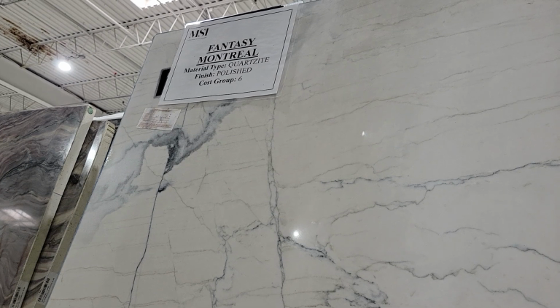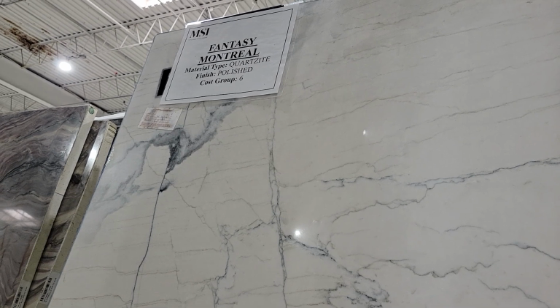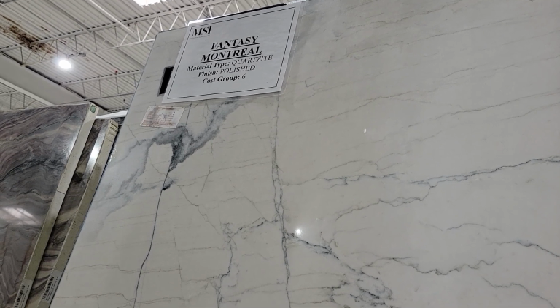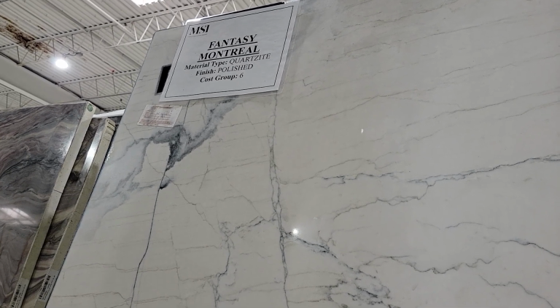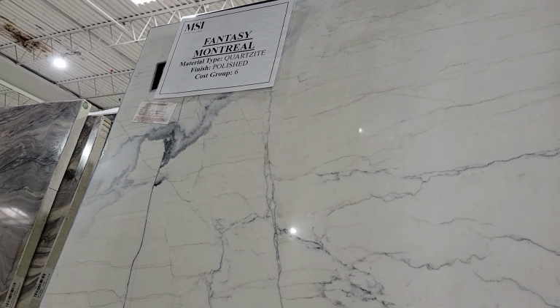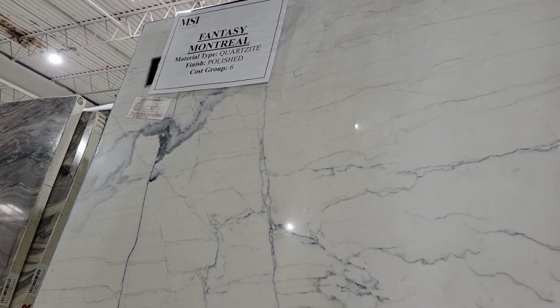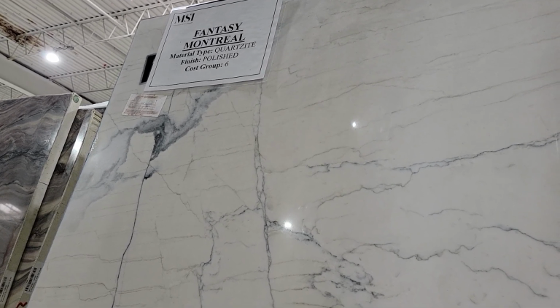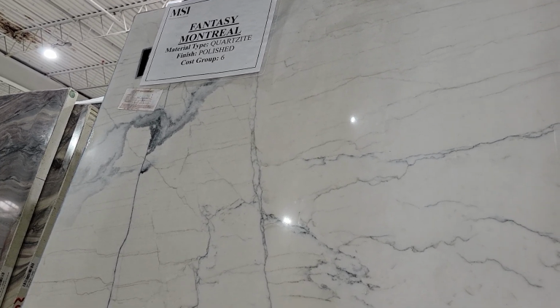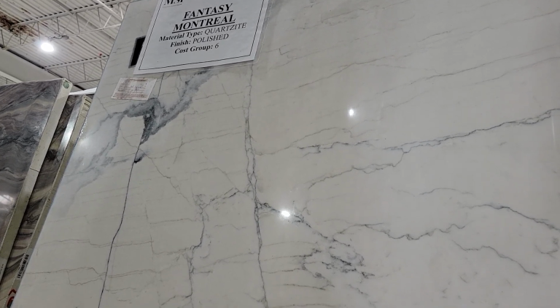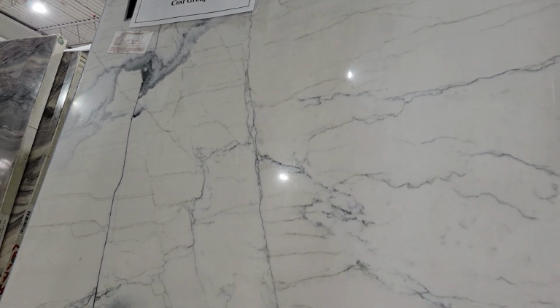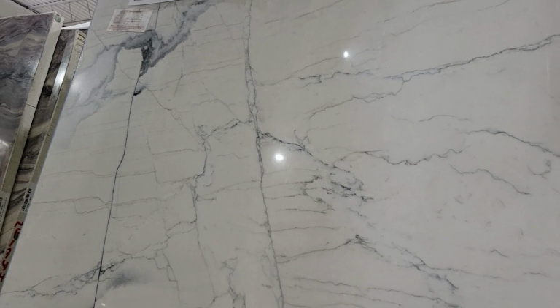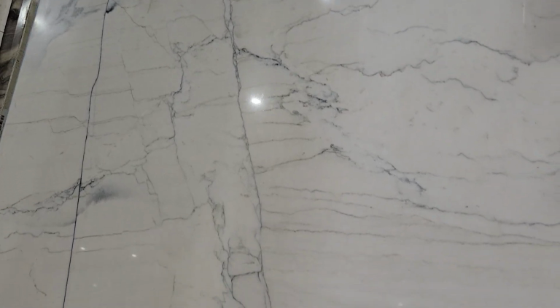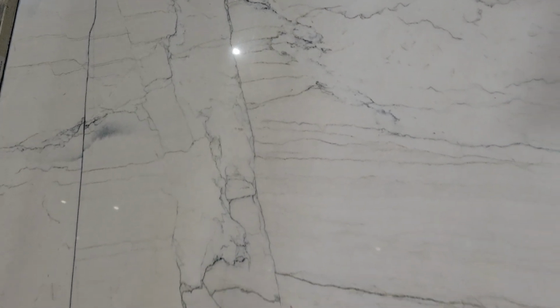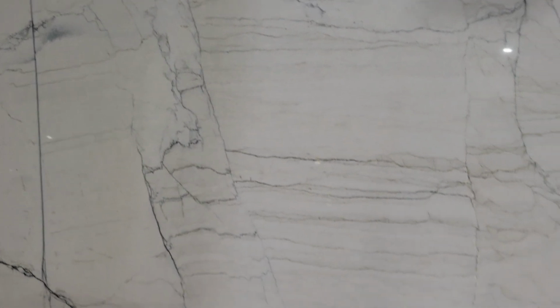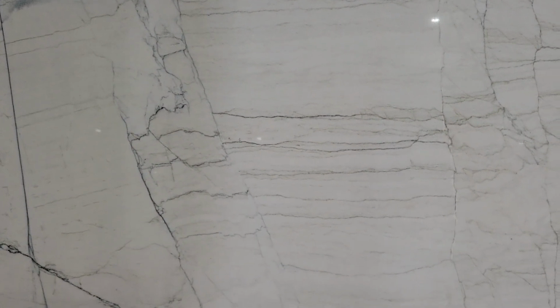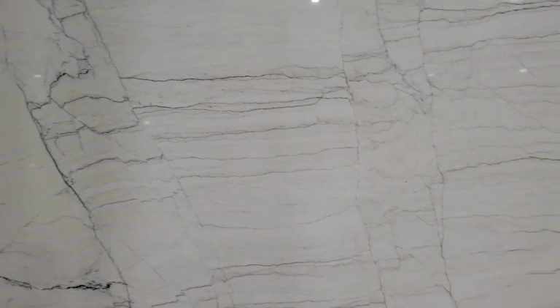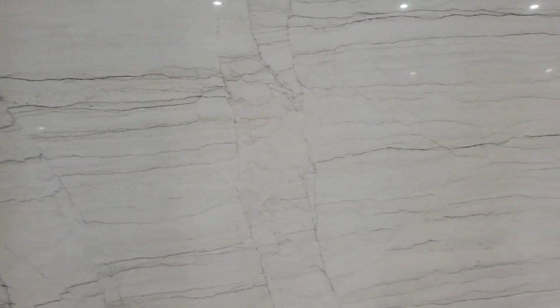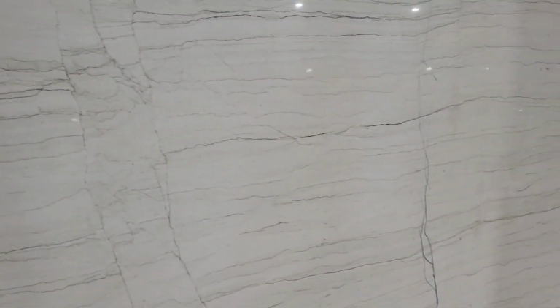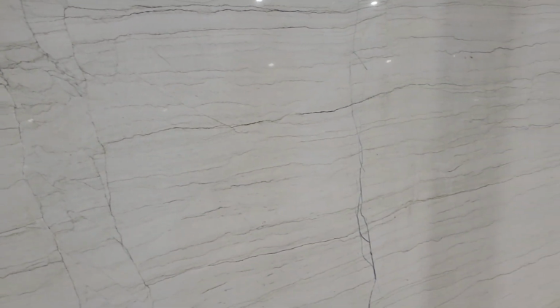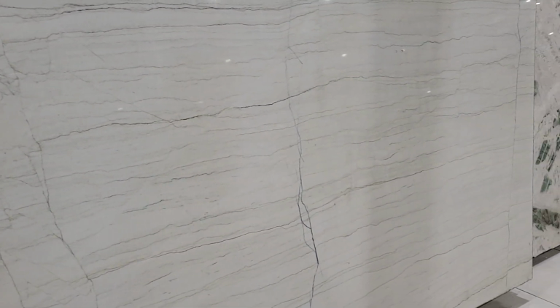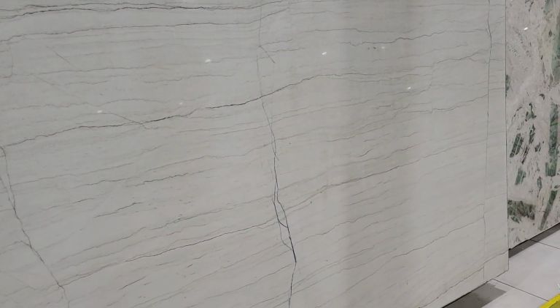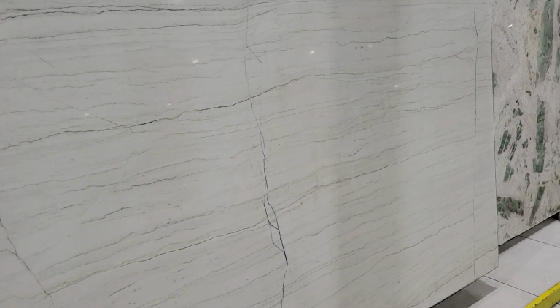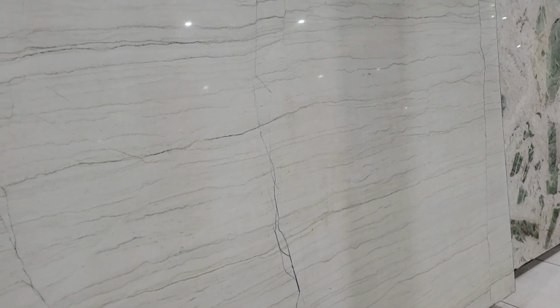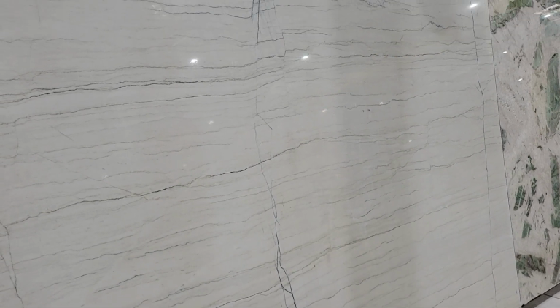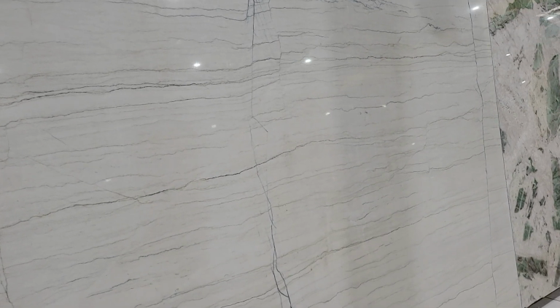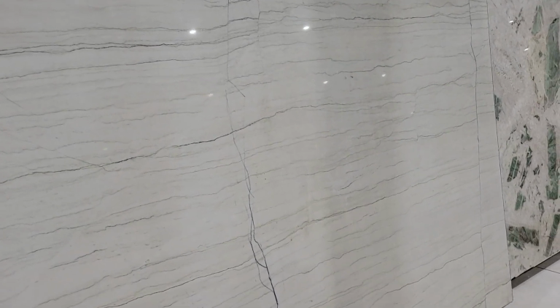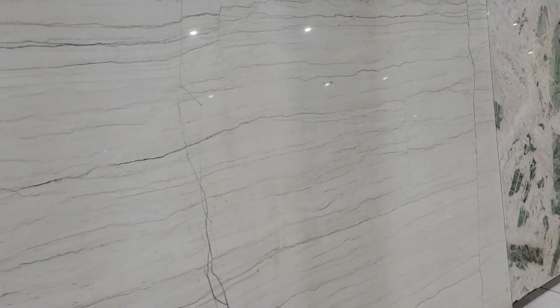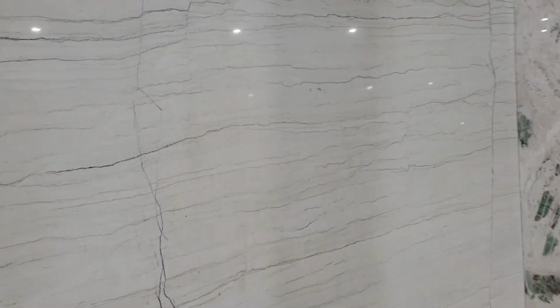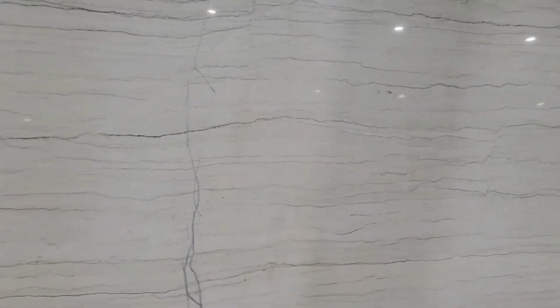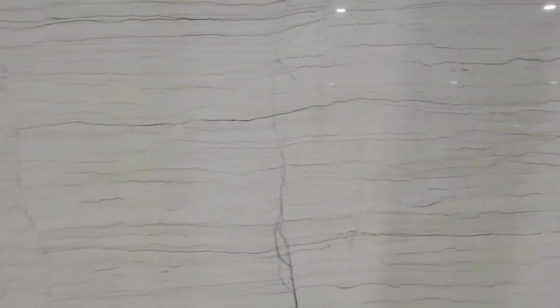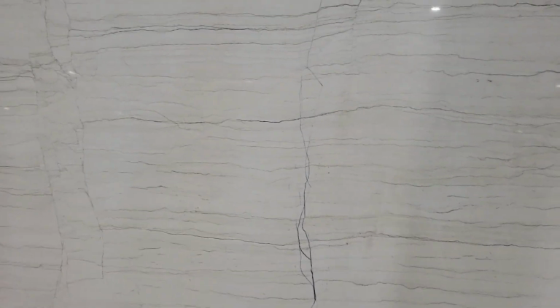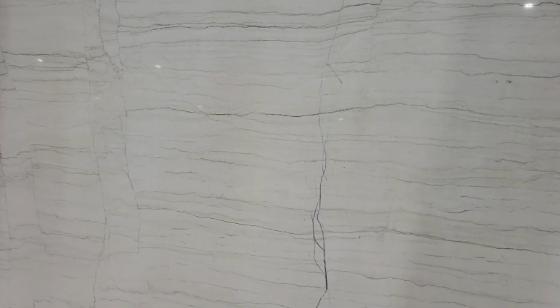This is a Fantasy Montreal quartzite at the MSI showroom. I'm doing this in a video because the polished material and the lights in the ceiling make it really hard to get a good shot without all the reflection.